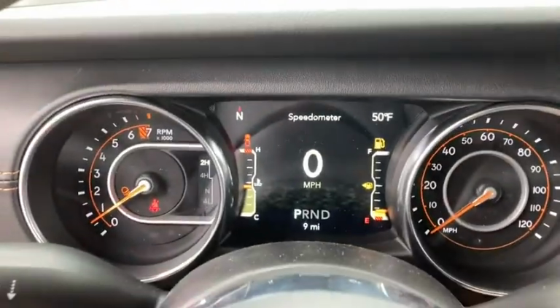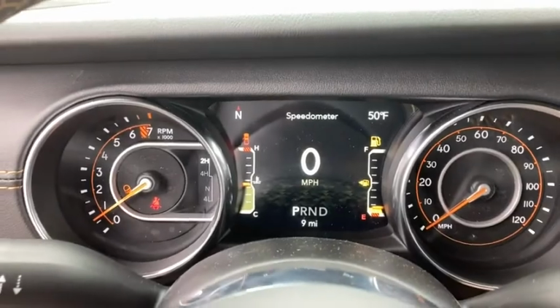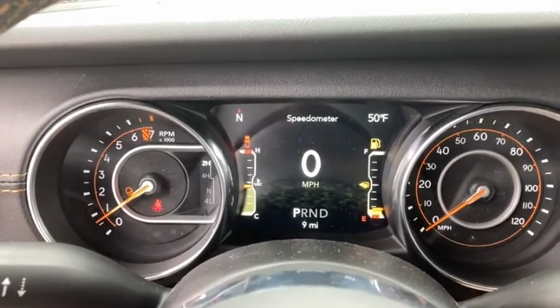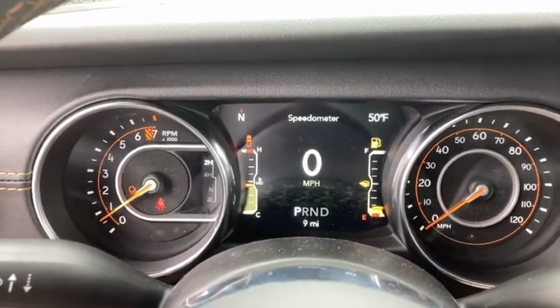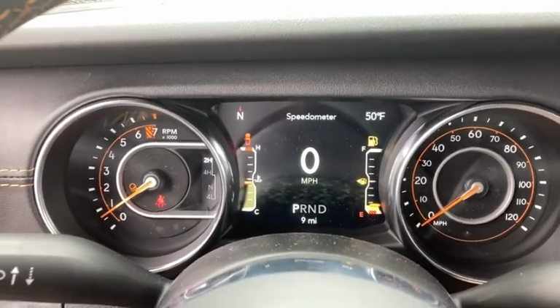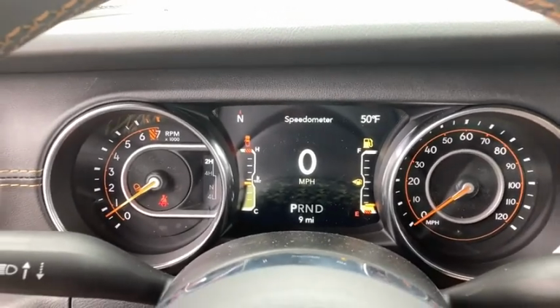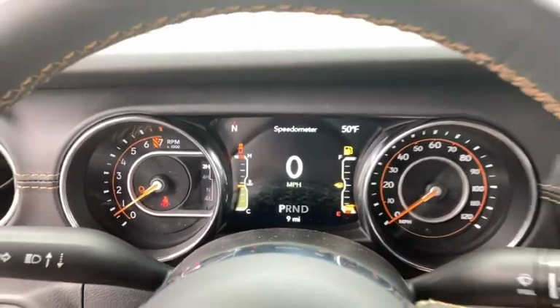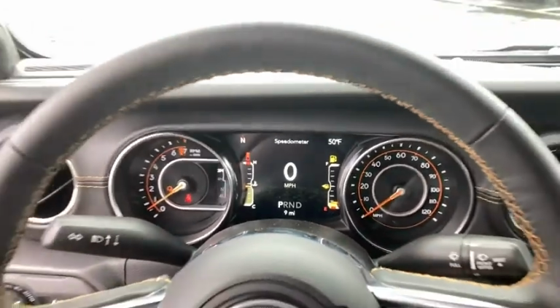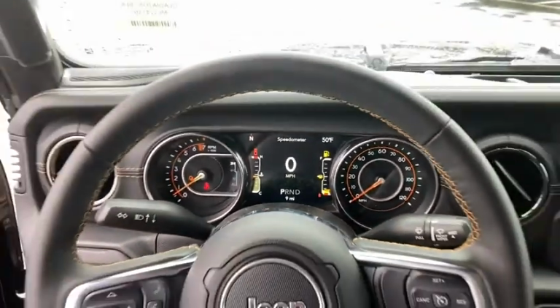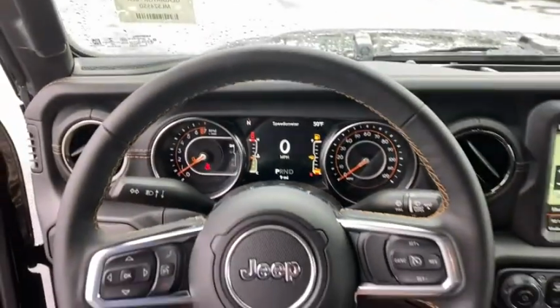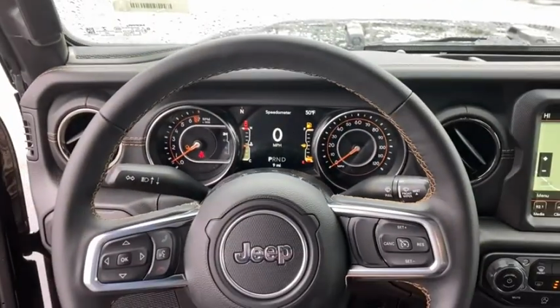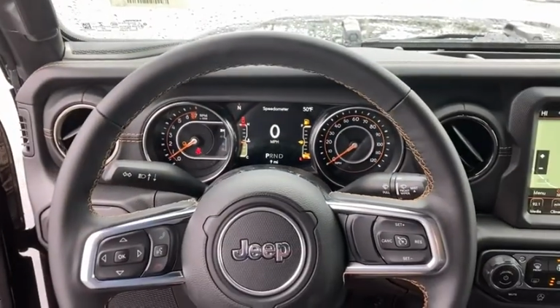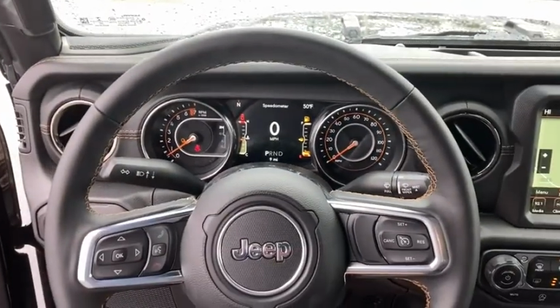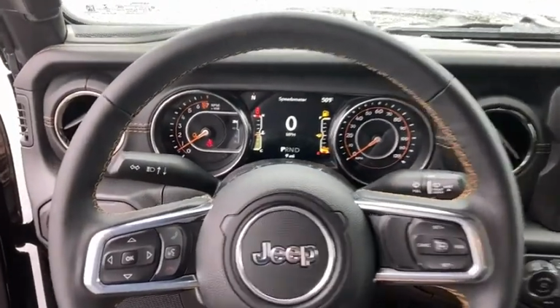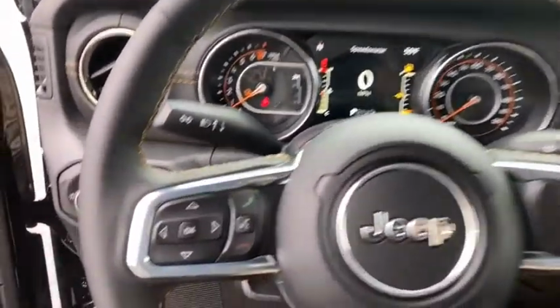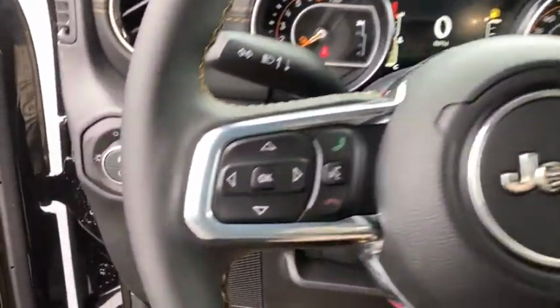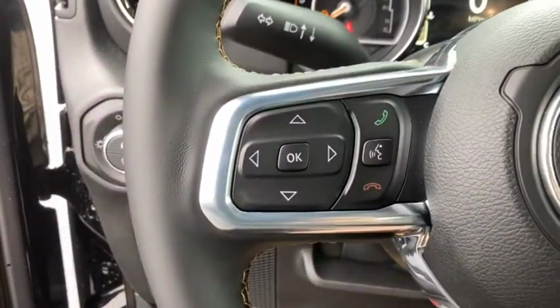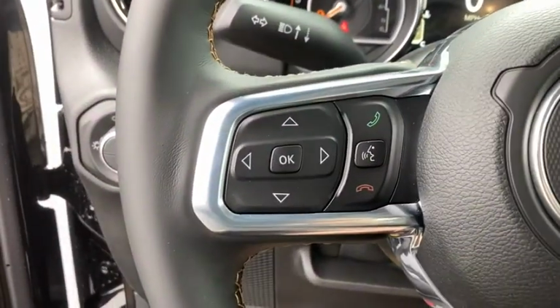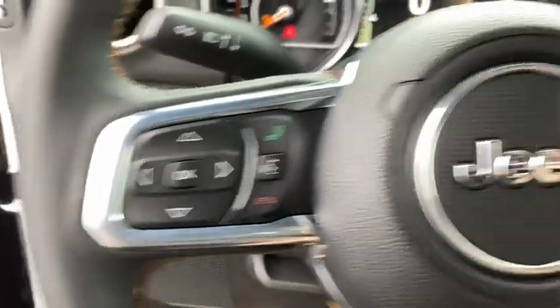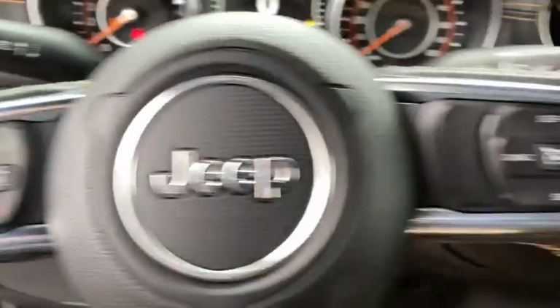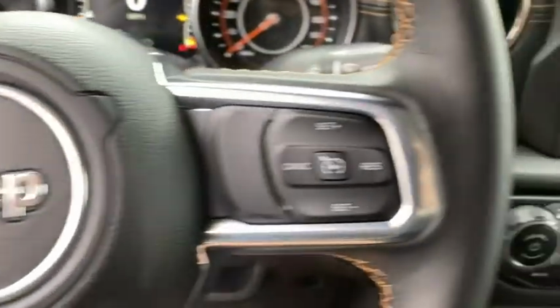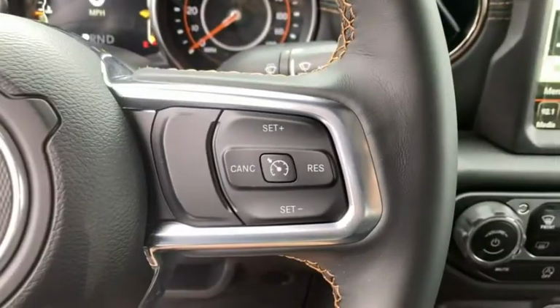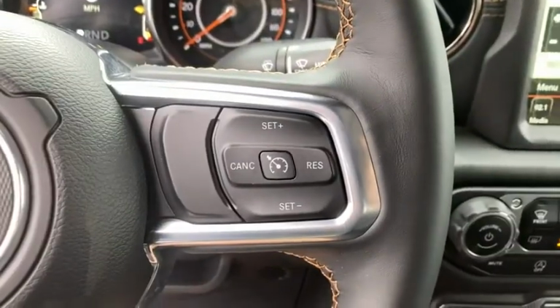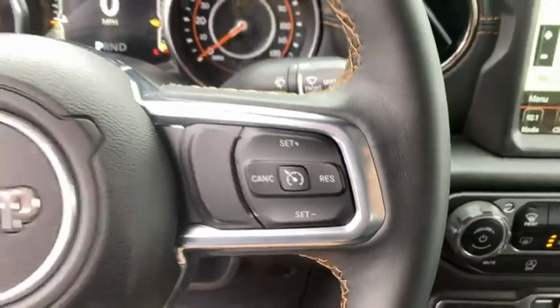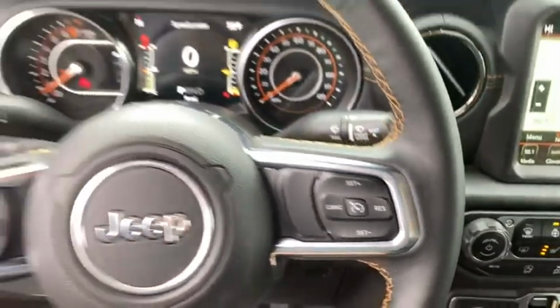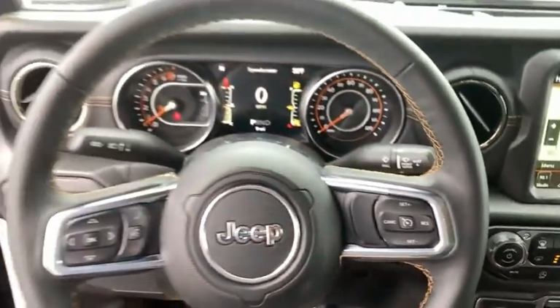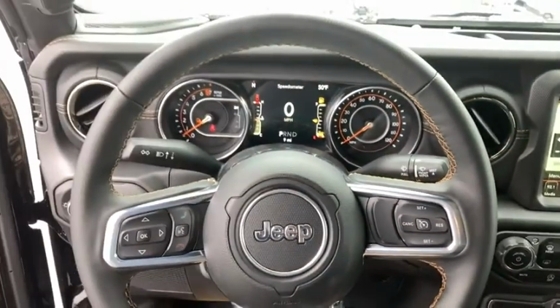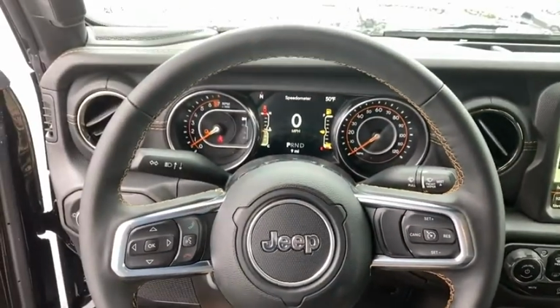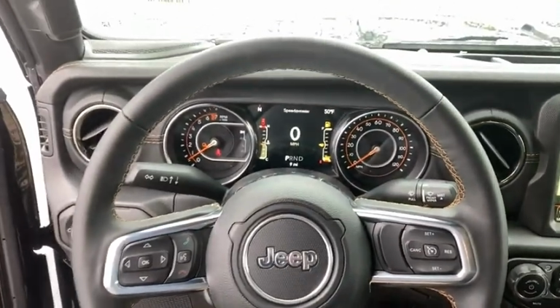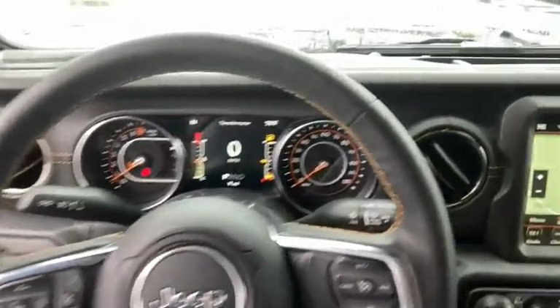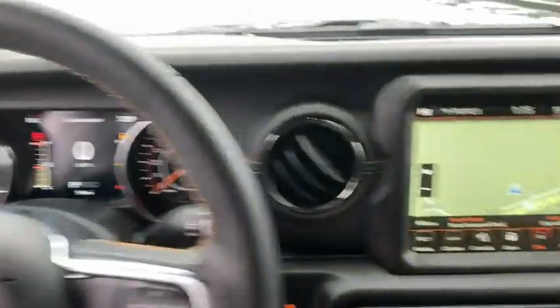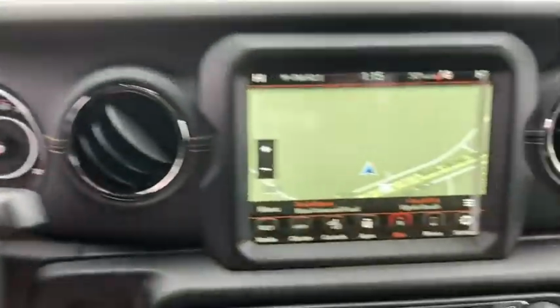Convertible, rear window defroster, electronic stability control, heated steering wheel, fog lights, compass, trip computer, power windows, security system.